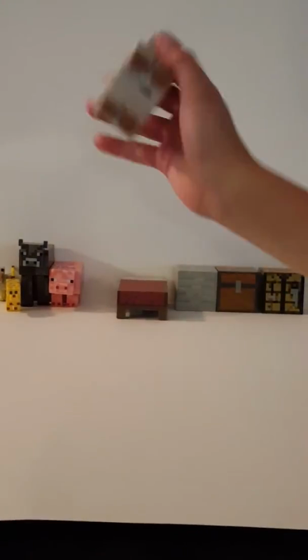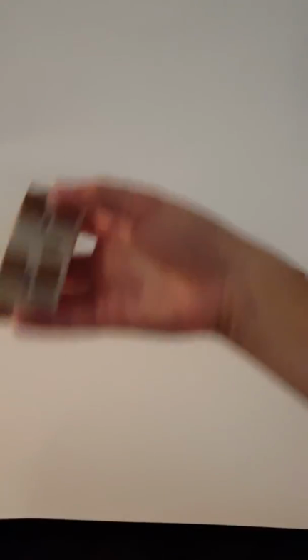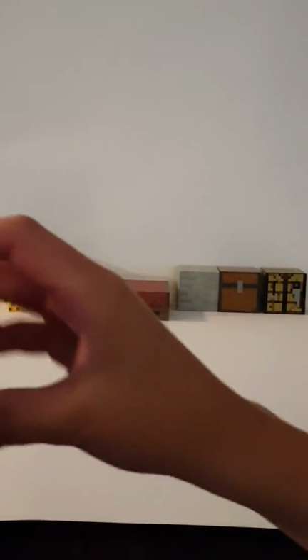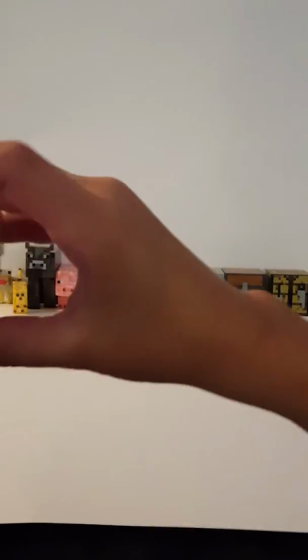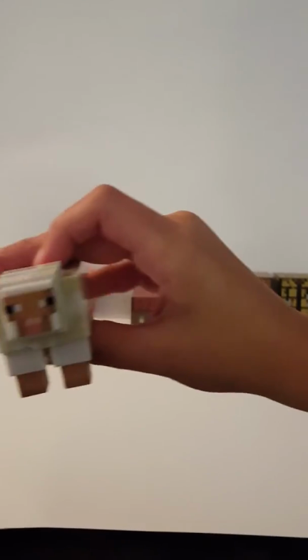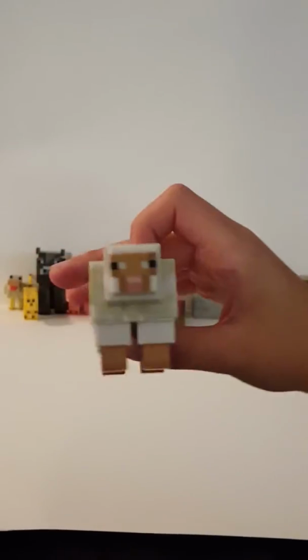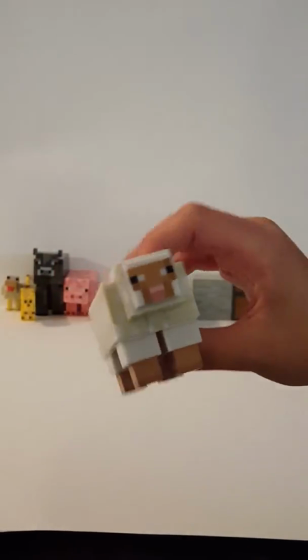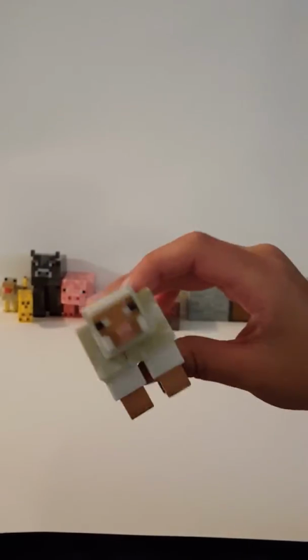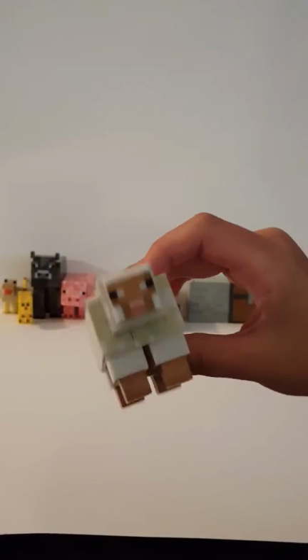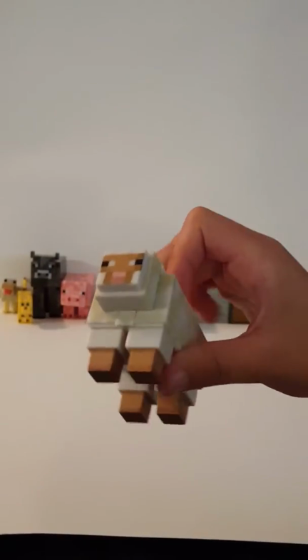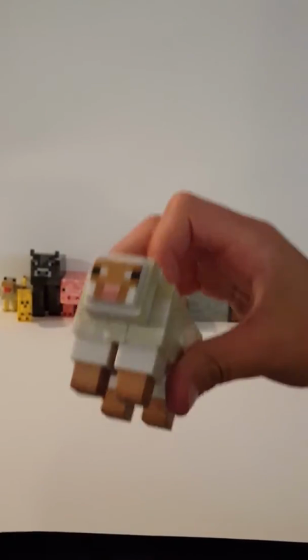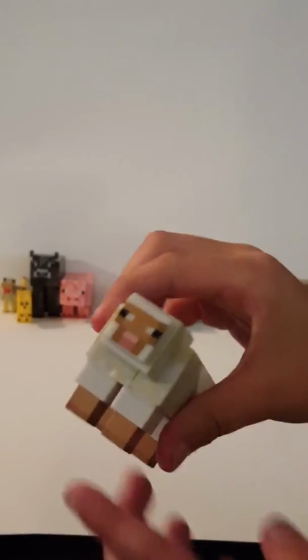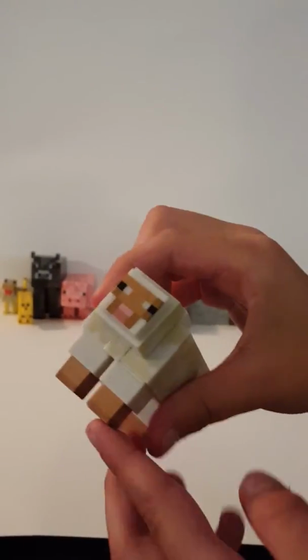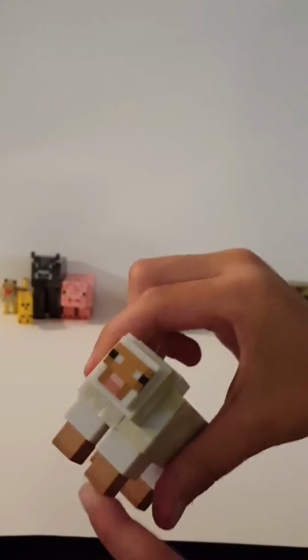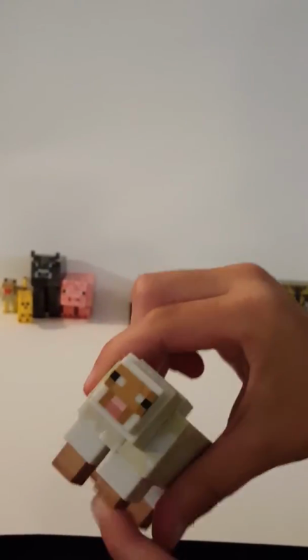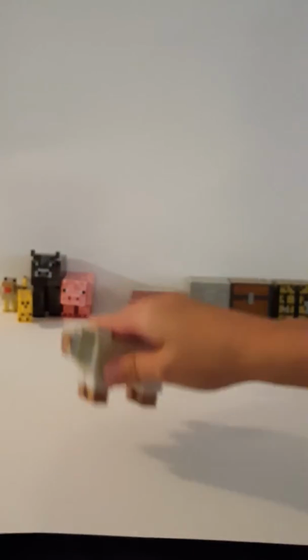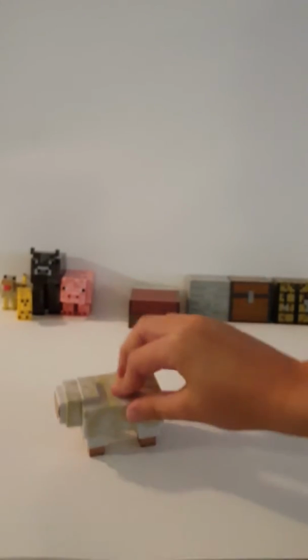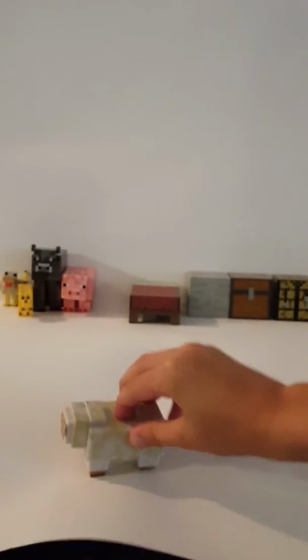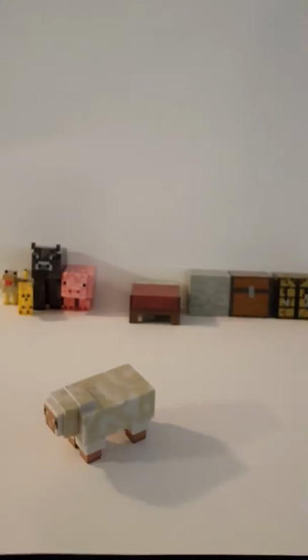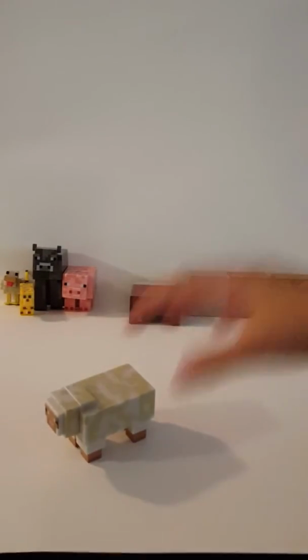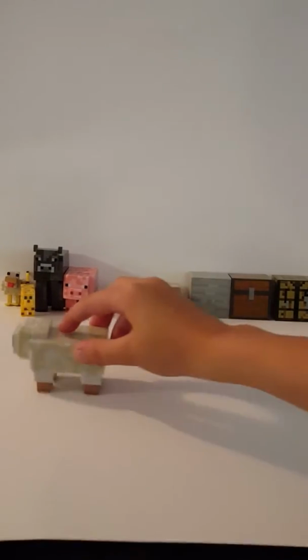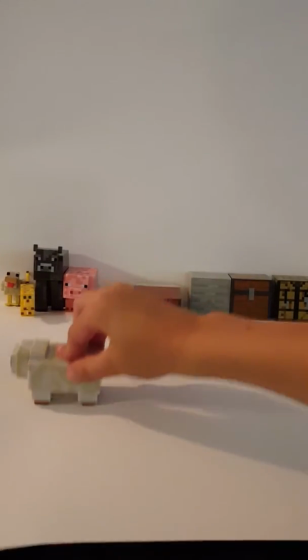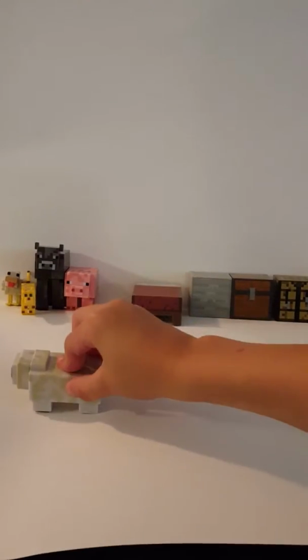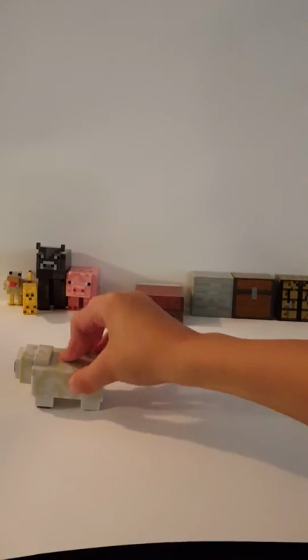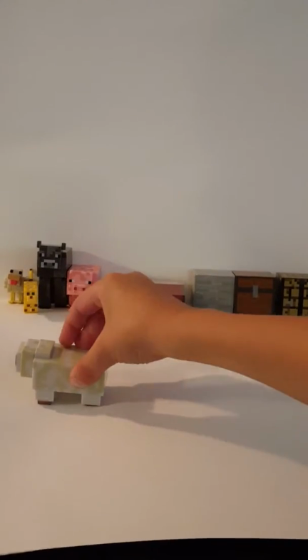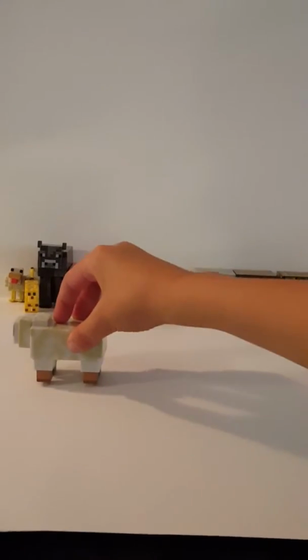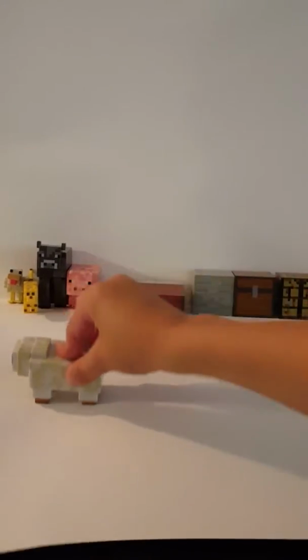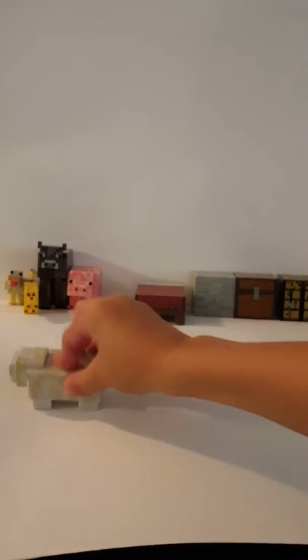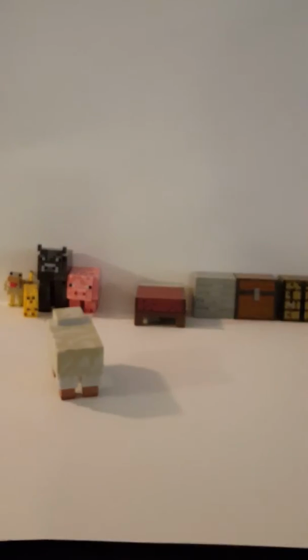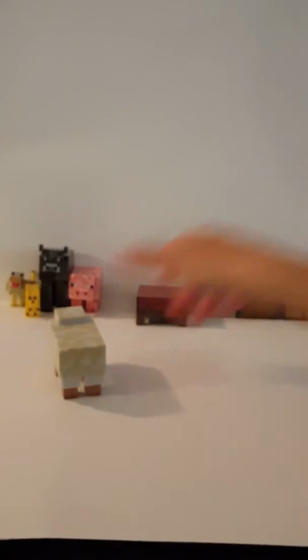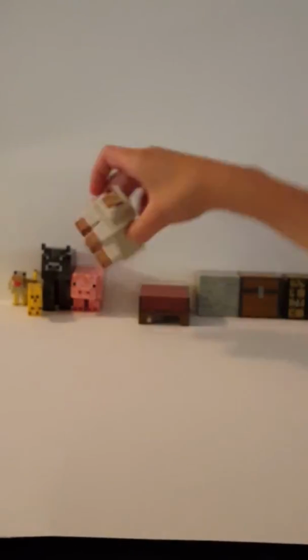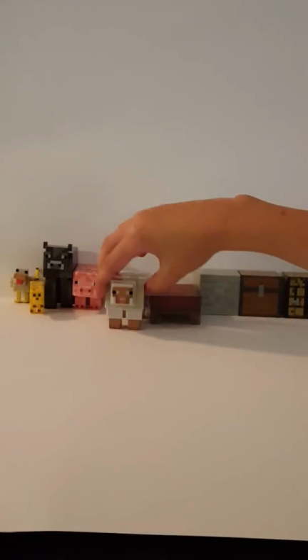Here is the sheep. There it is — look at his feet. I don't know why he does that, but if you press down his feet go in — you see that? And he kind of bounces a little bit.